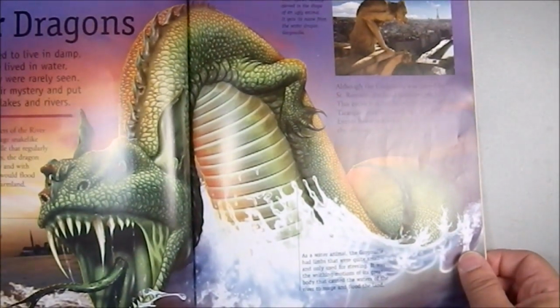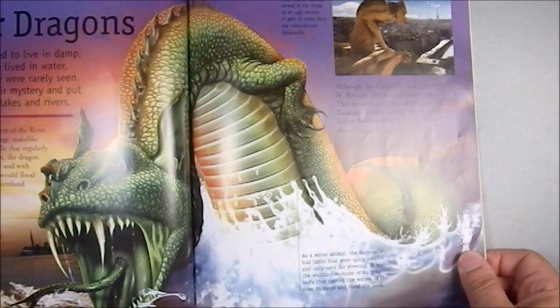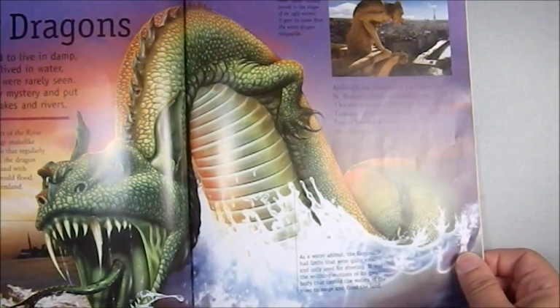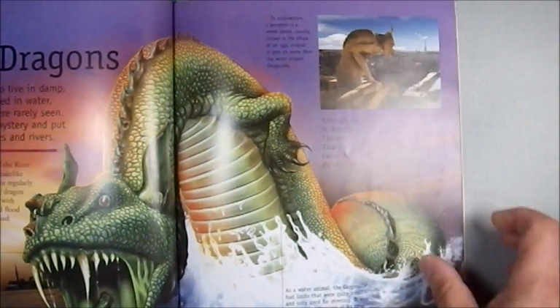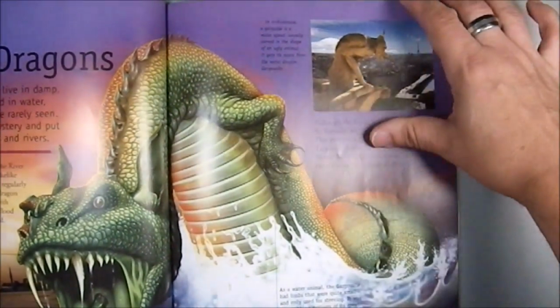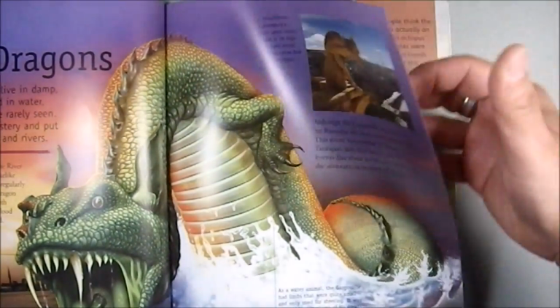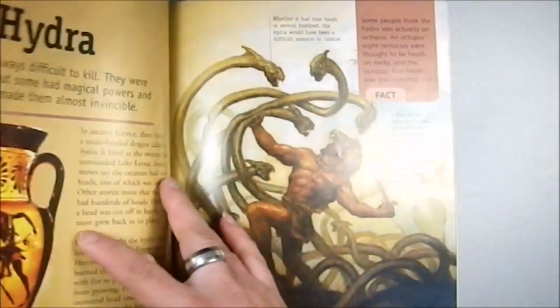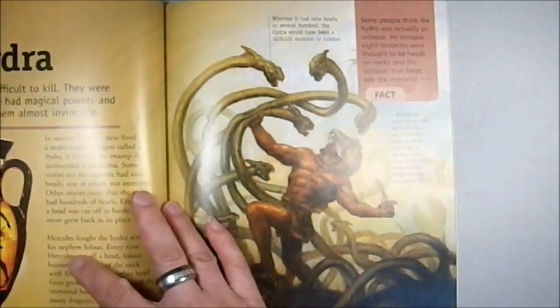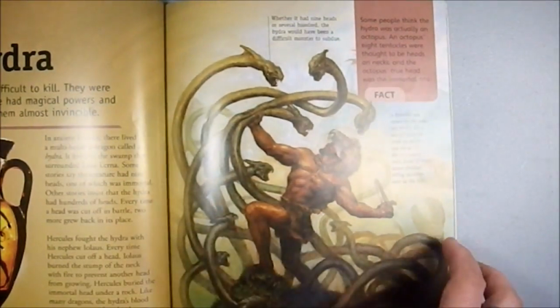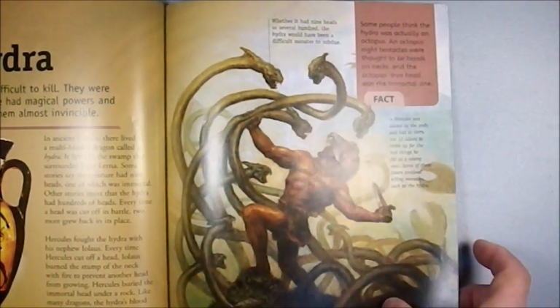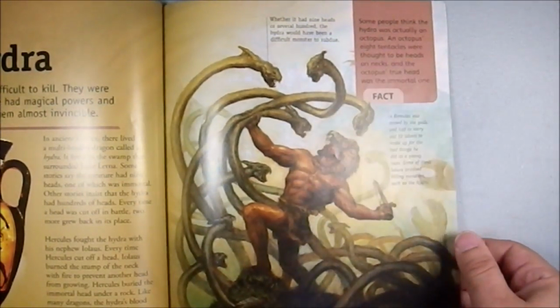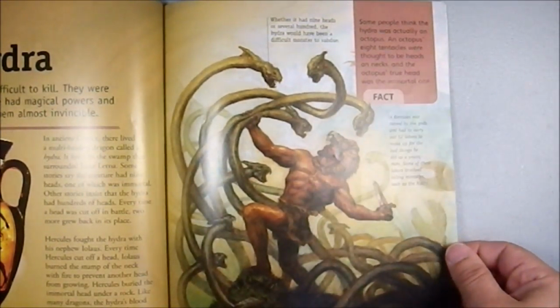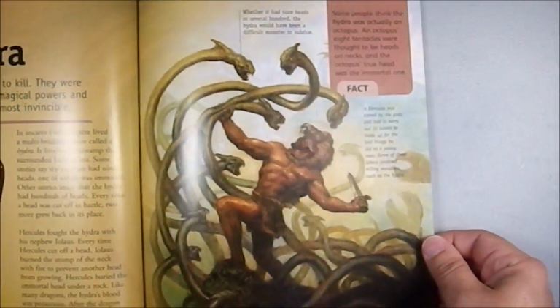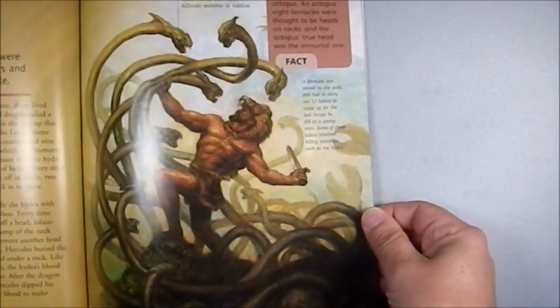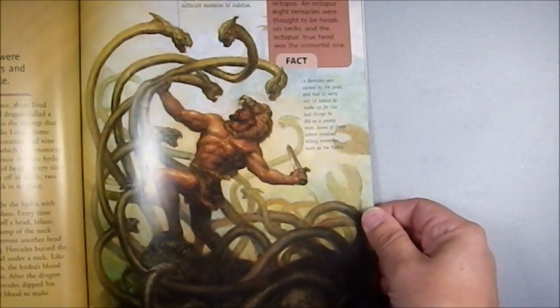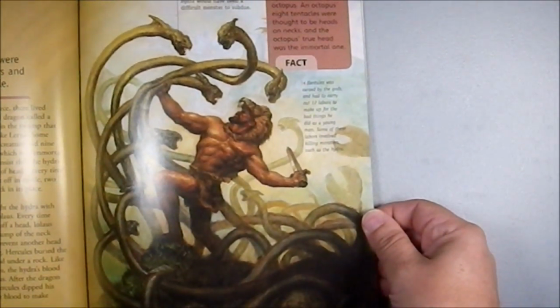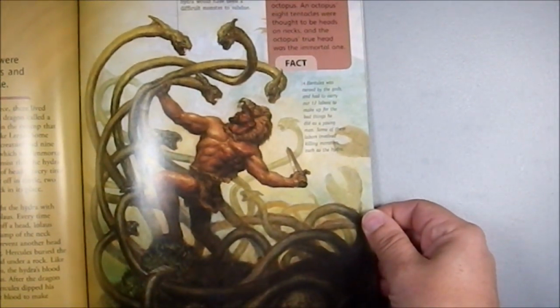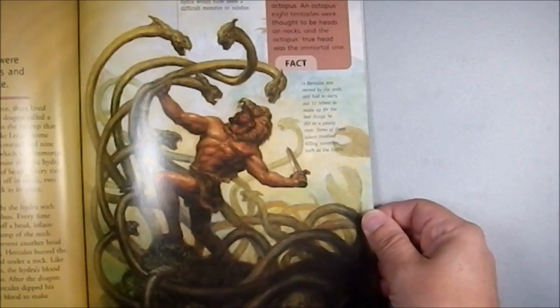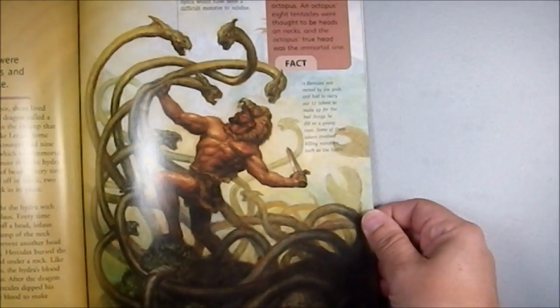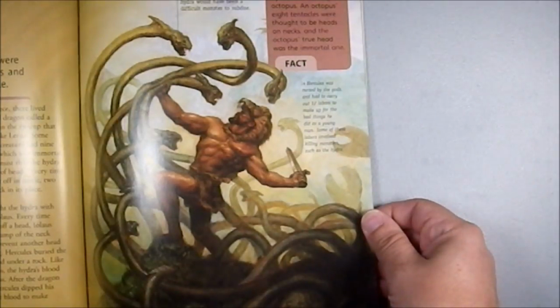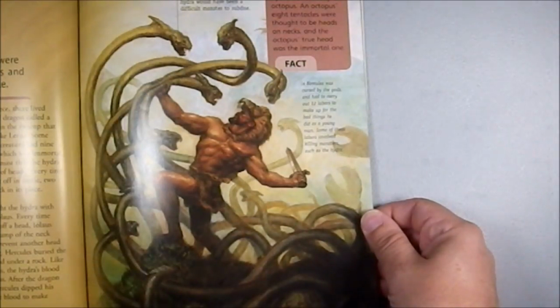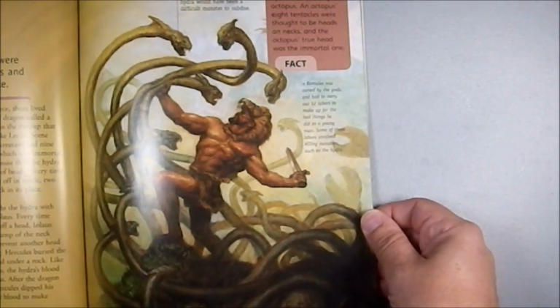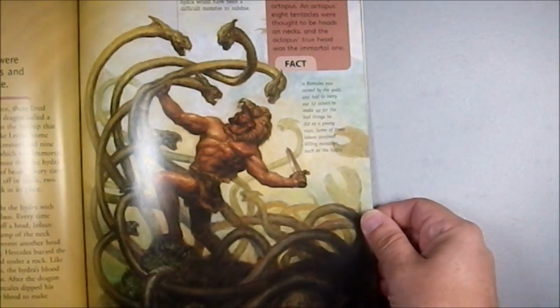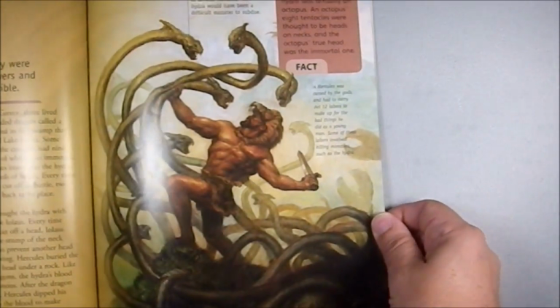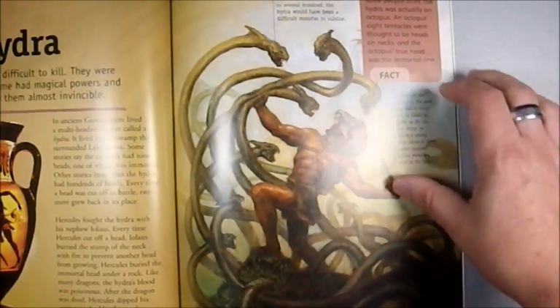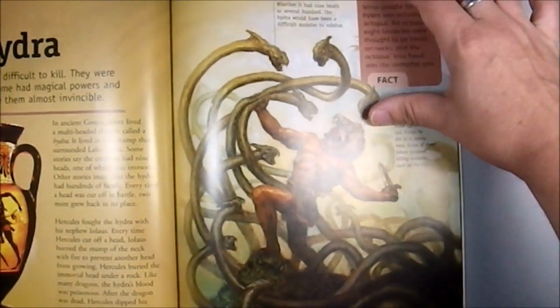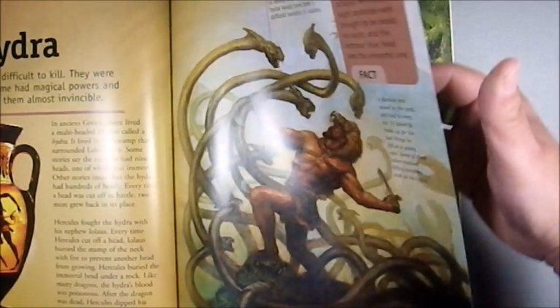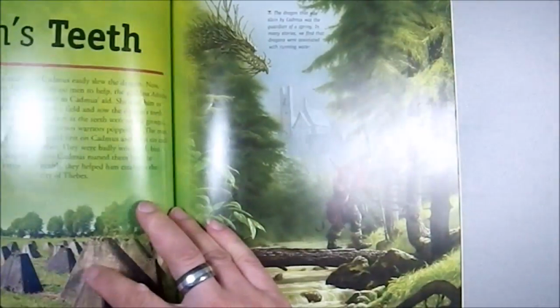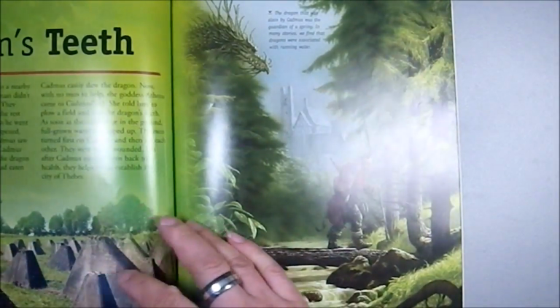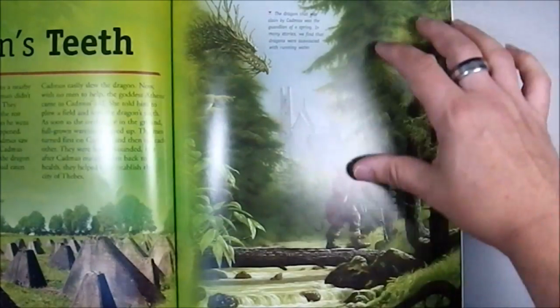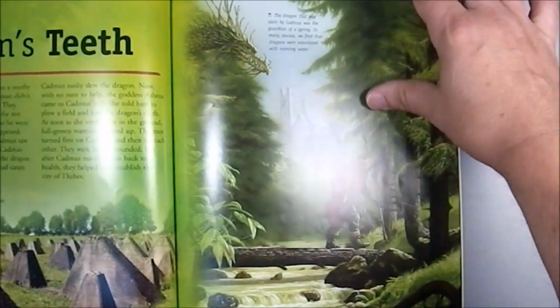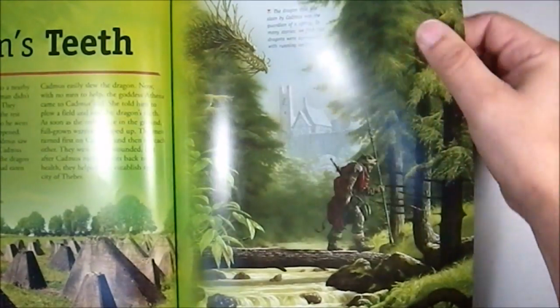River dragons — back when people saw every river as having a protective spirit. Here we have Heracles going after the Hydra. Cutting the heads off isn't gonna be useful!